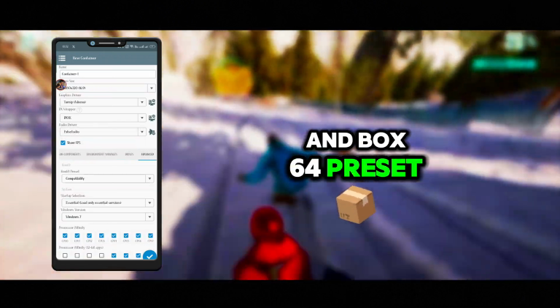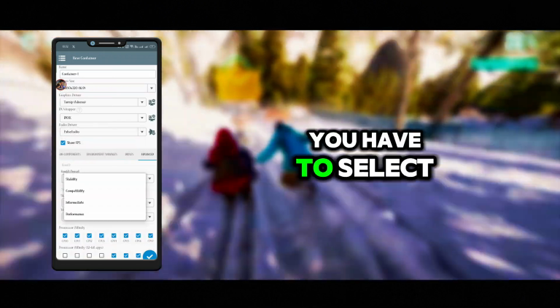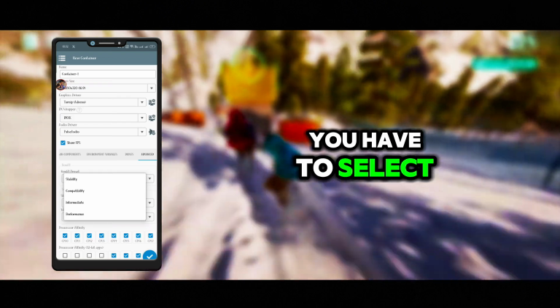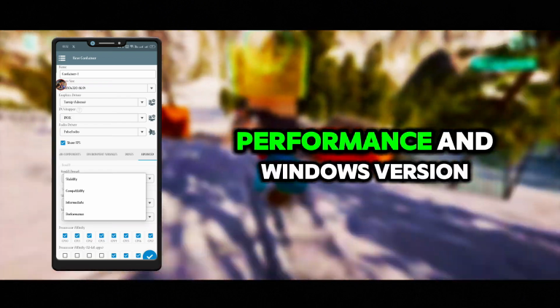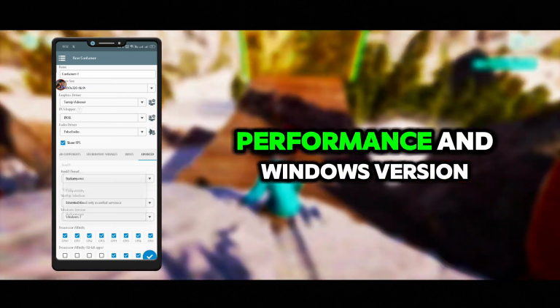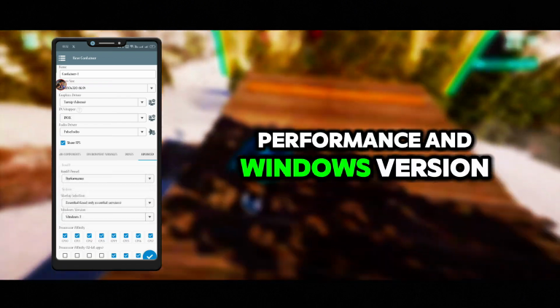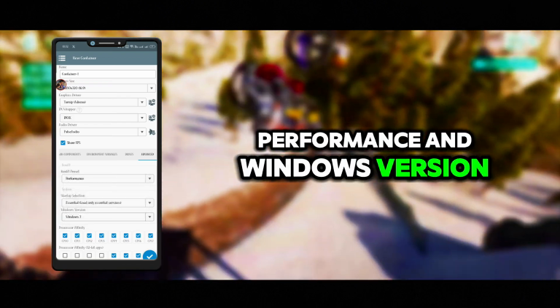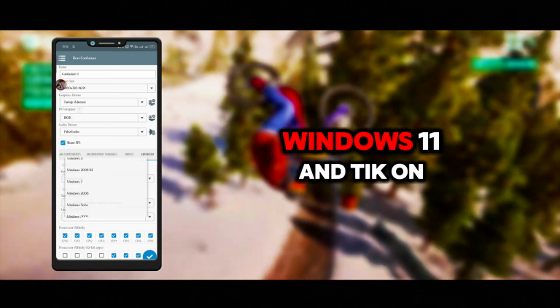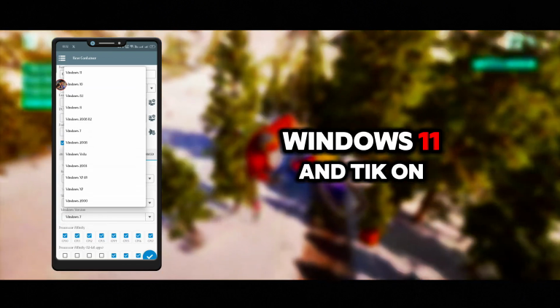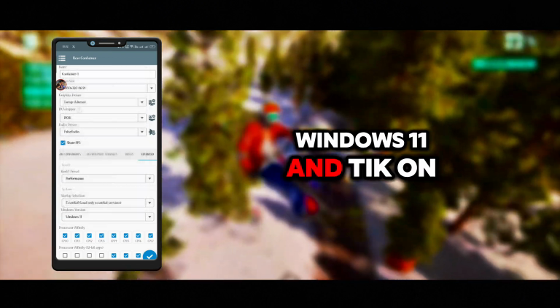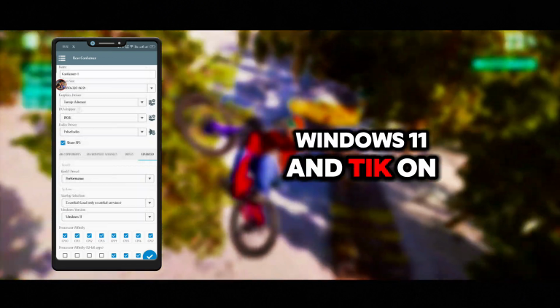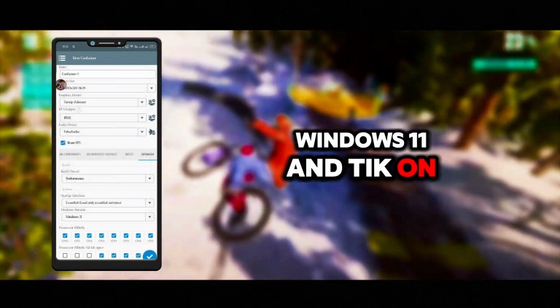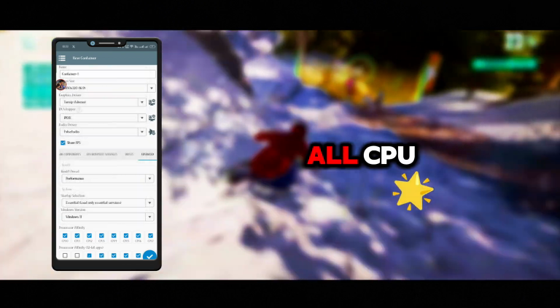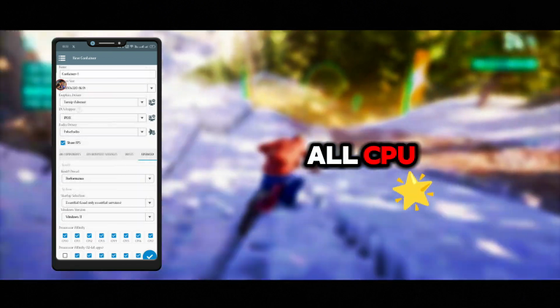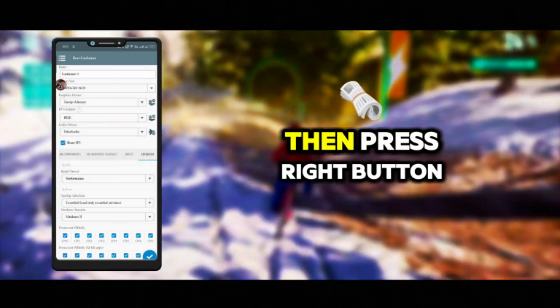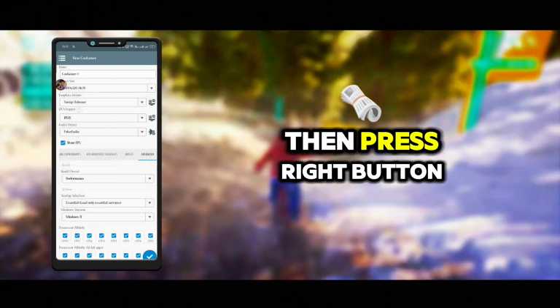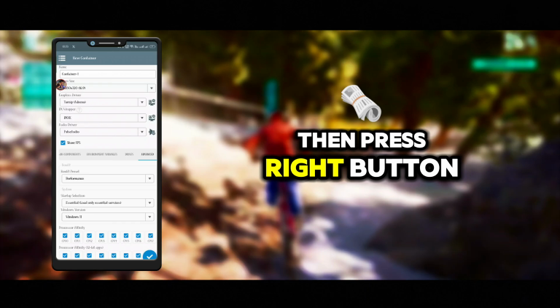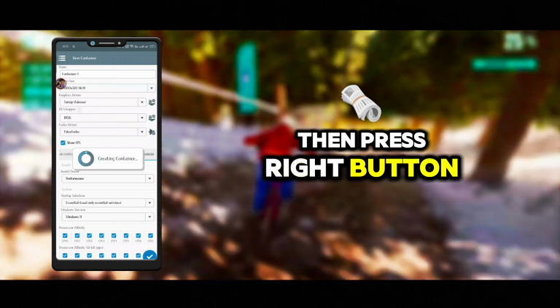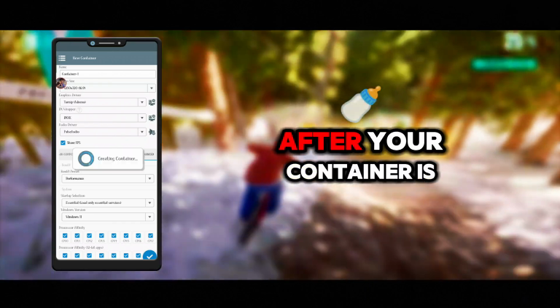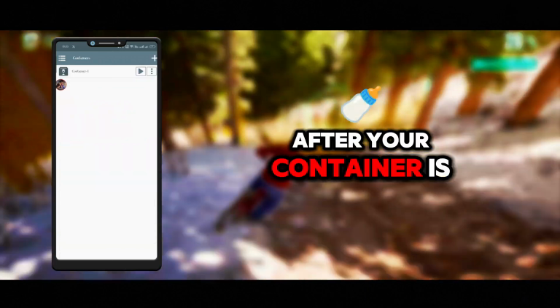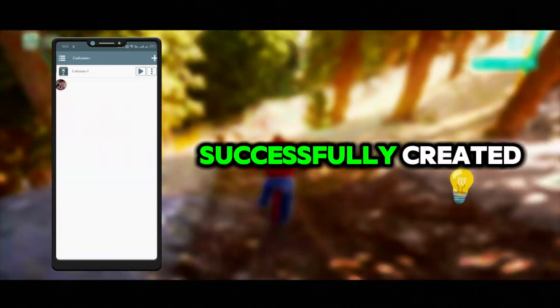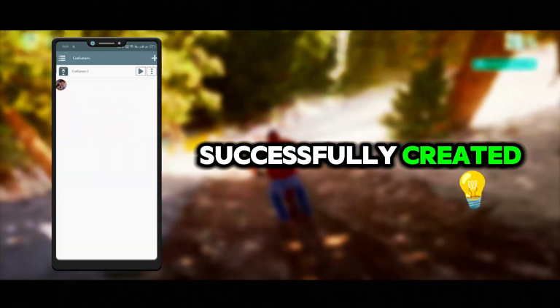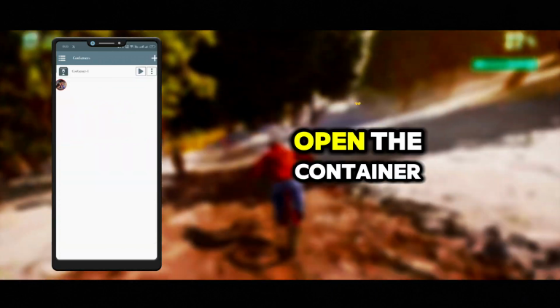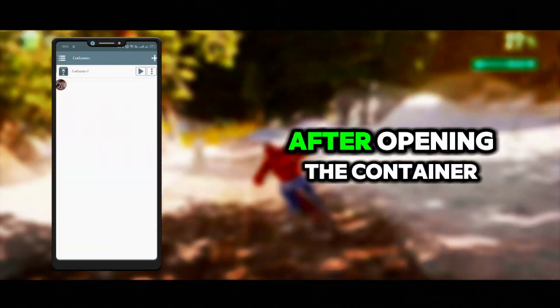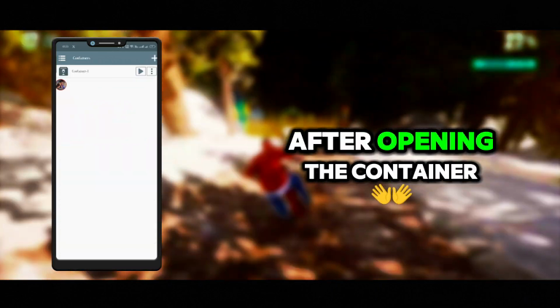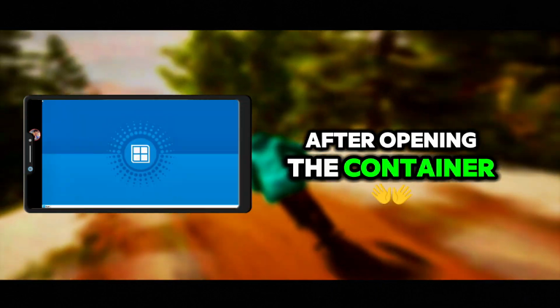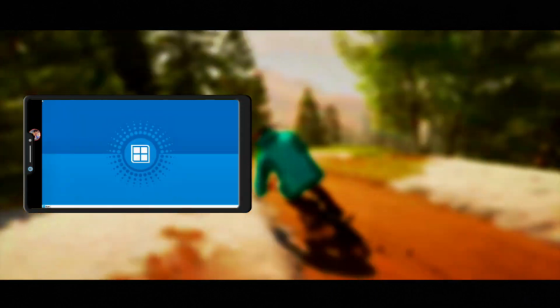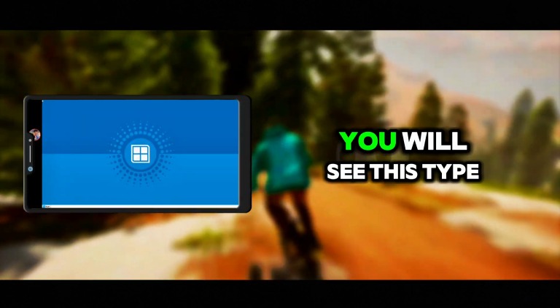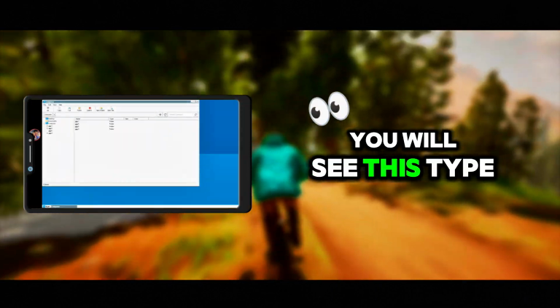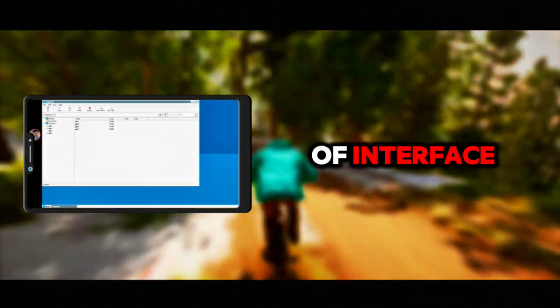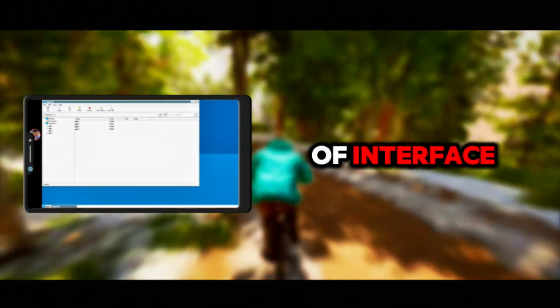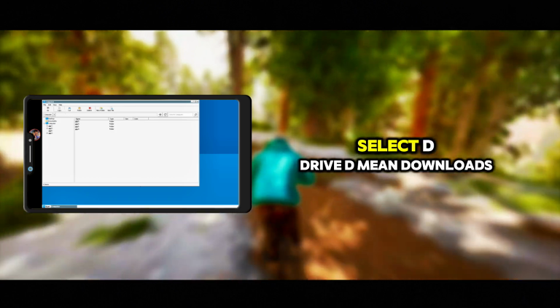Under Advanced Settings, set the preset to Performance, set the Windows version to Windows 11, and click on all CPUs. Then press the right button. After that, the container will be successfully created. Open the container and you will see this type of interface.